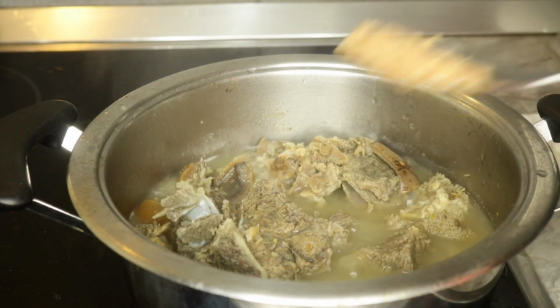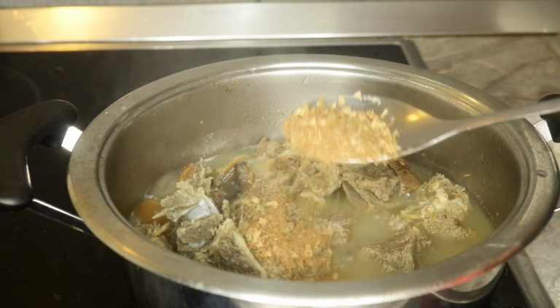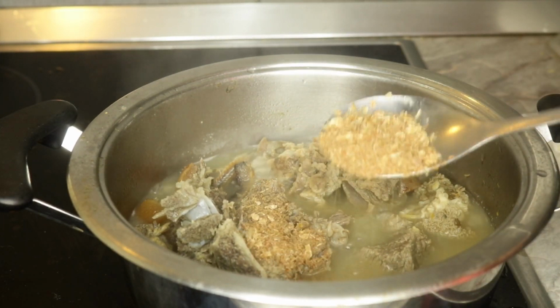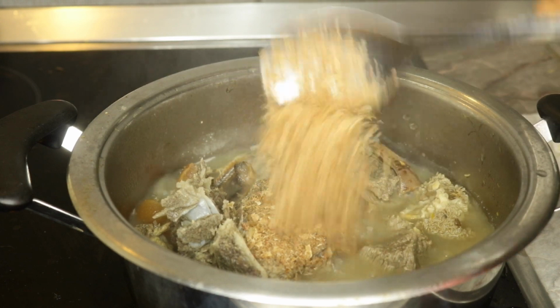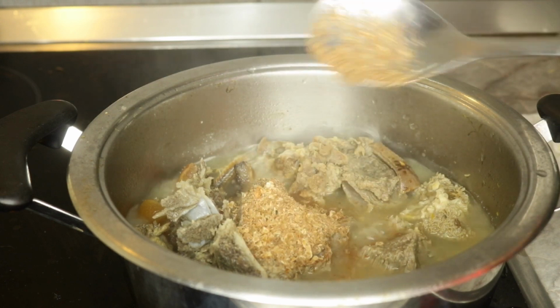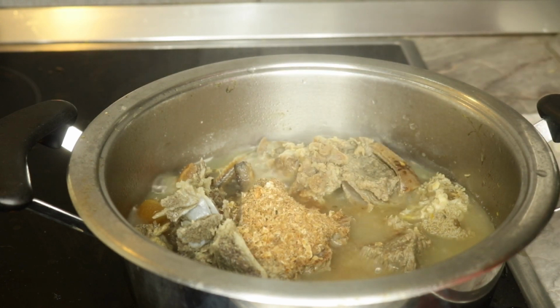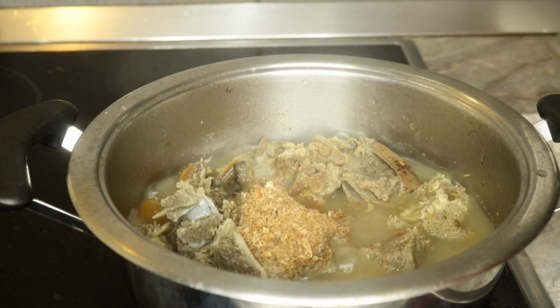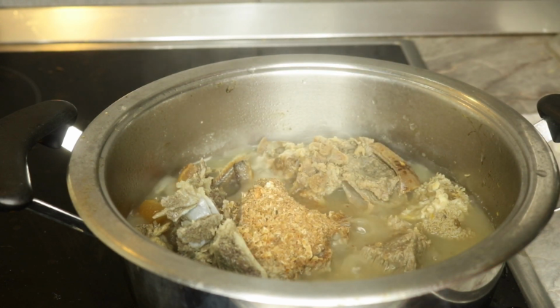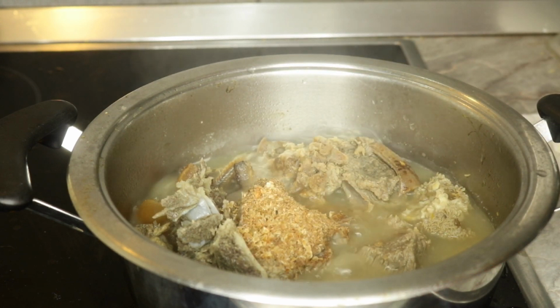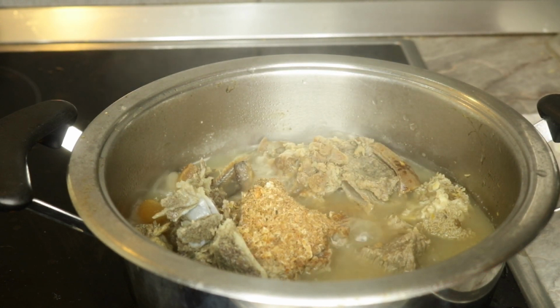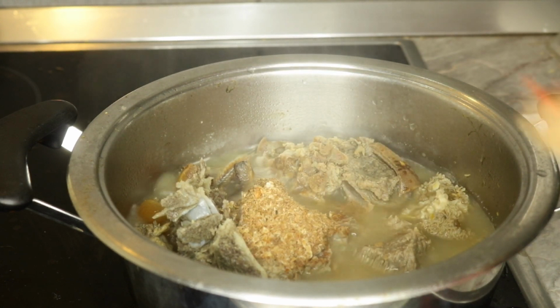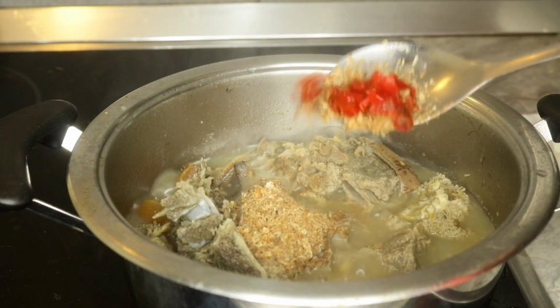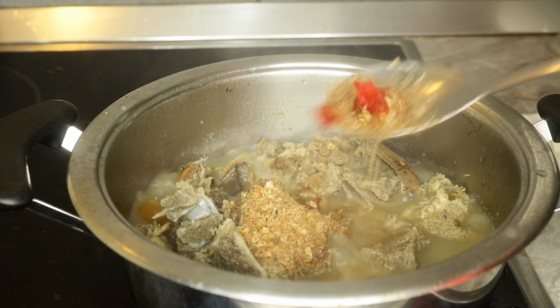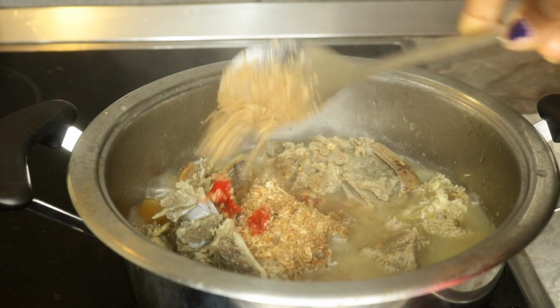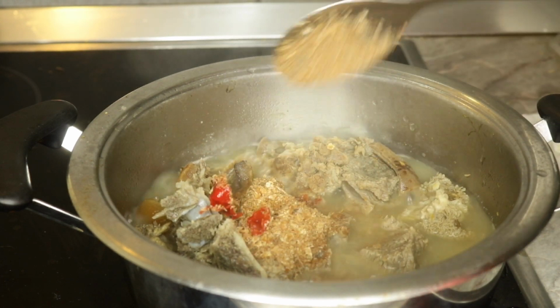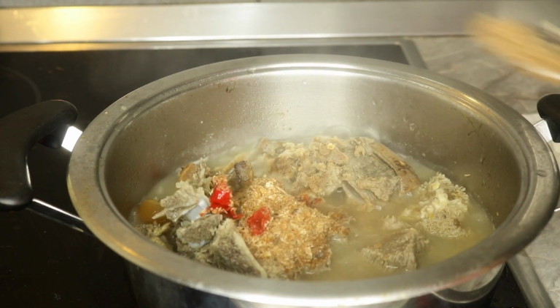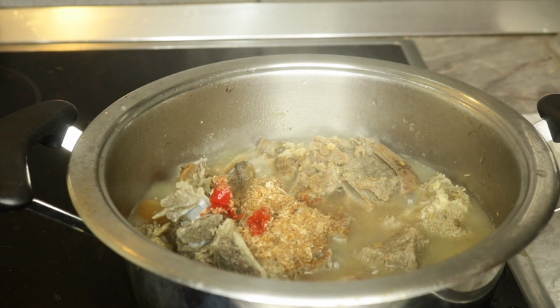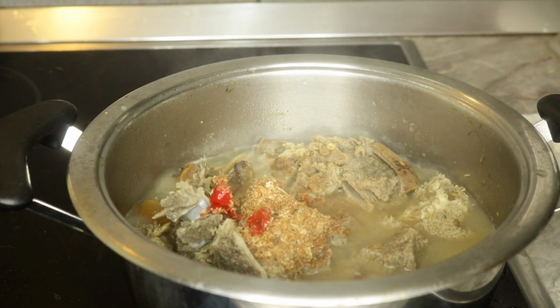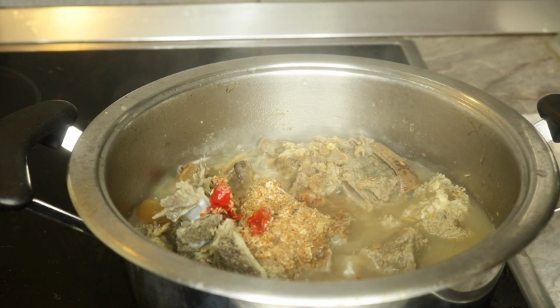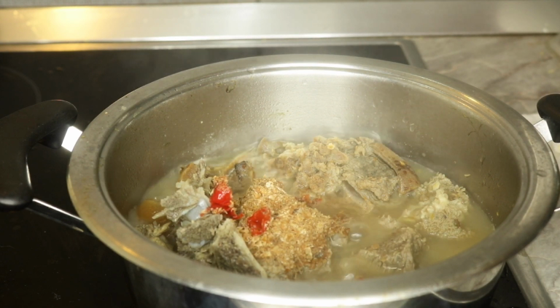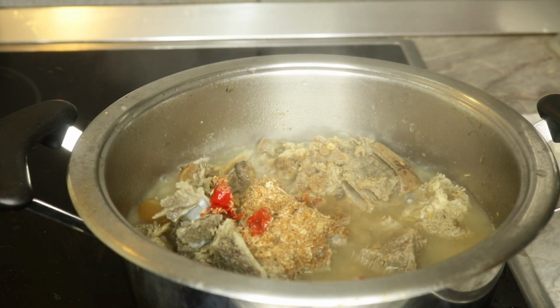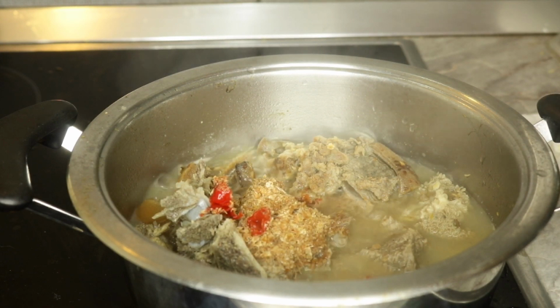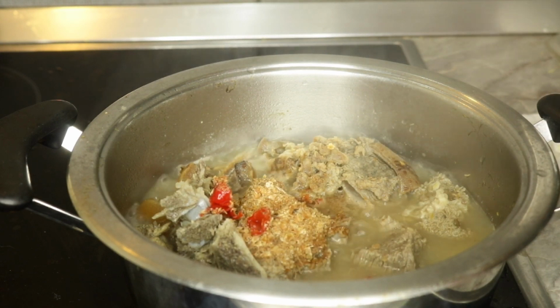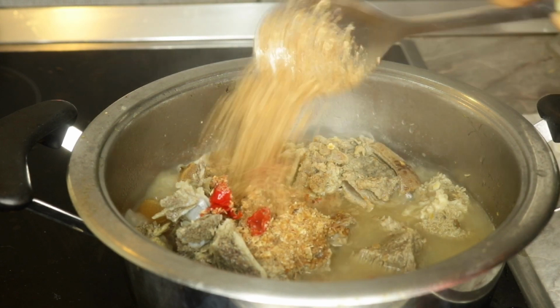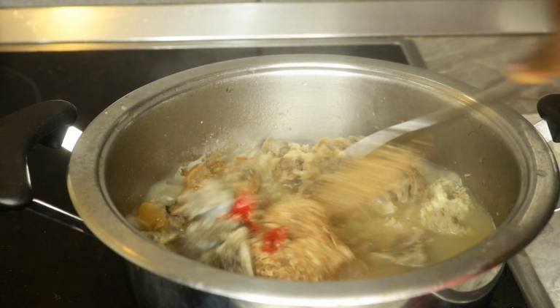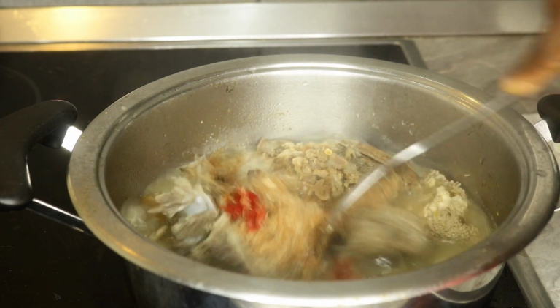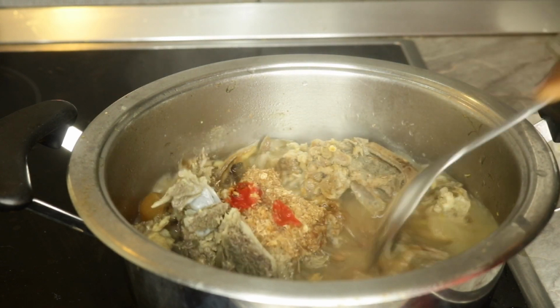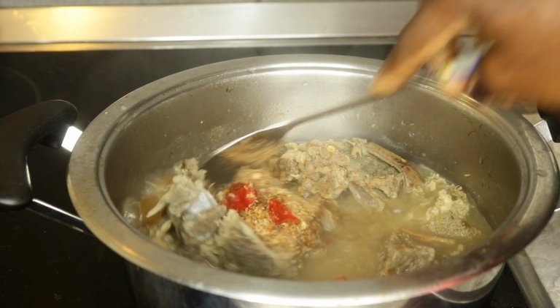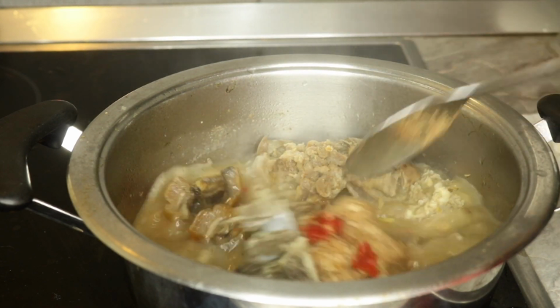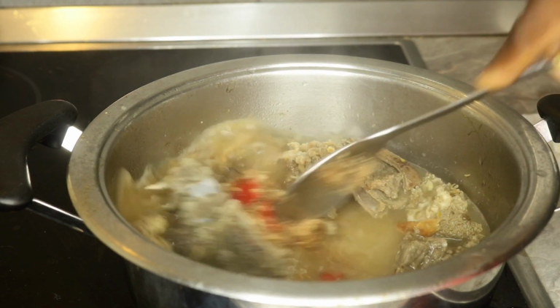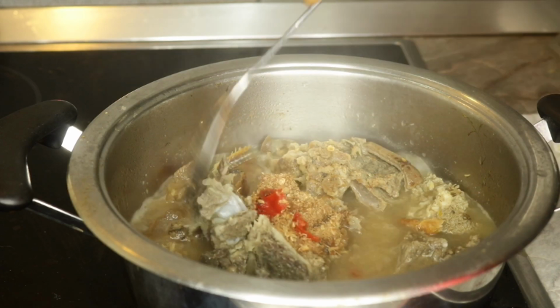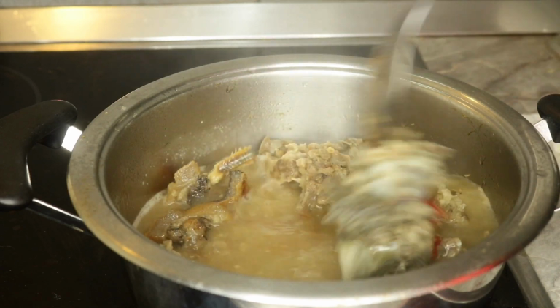Now I'll be adding in some crayfish, and also if you have your dried pepper or chili pepper like the one I'm using, you can add it also and stir everything together.